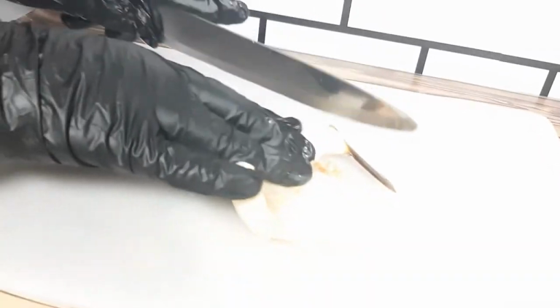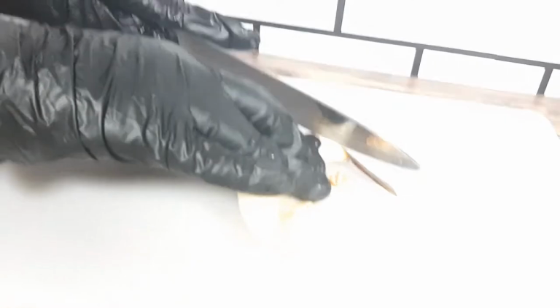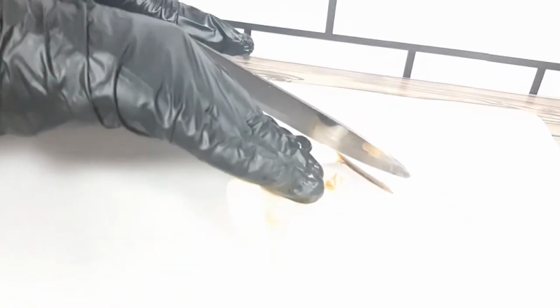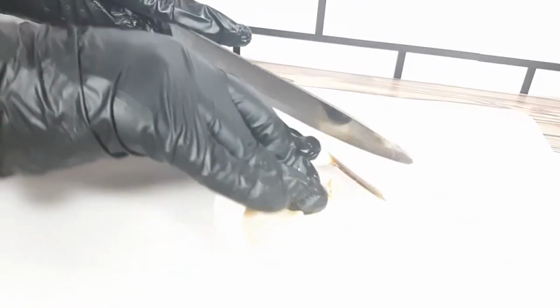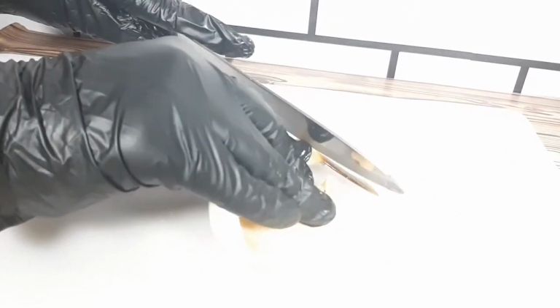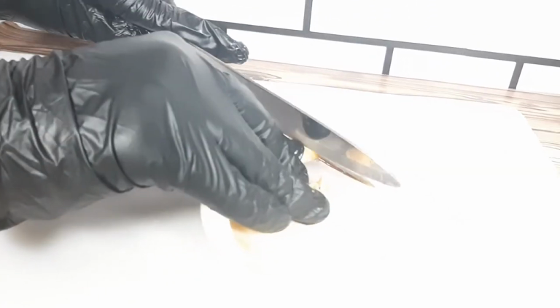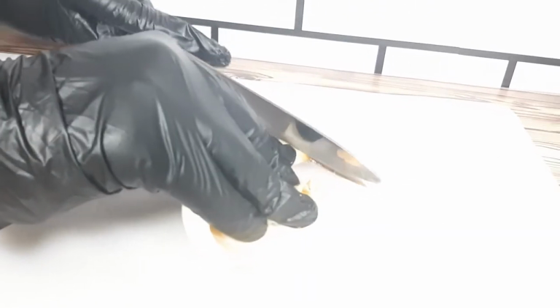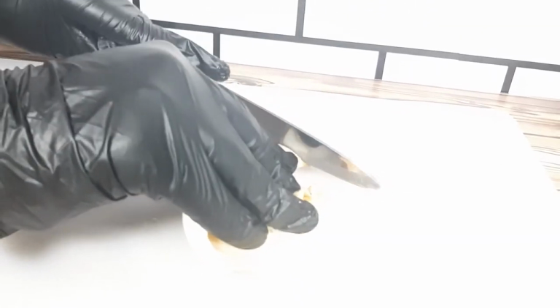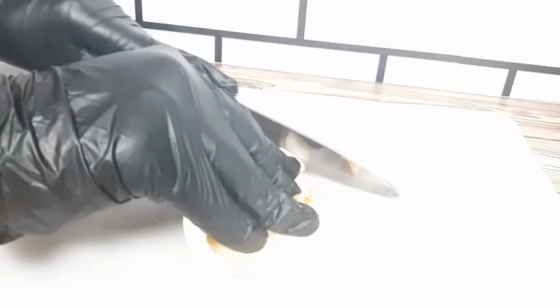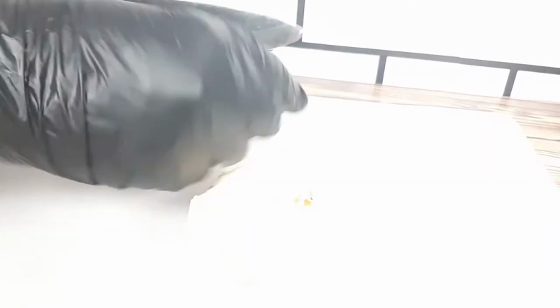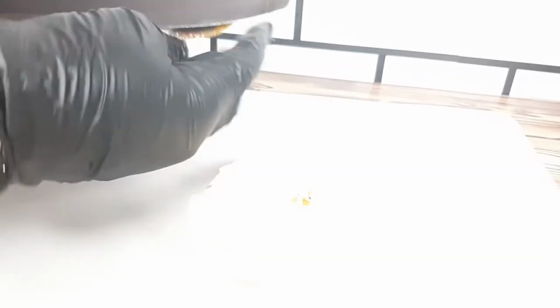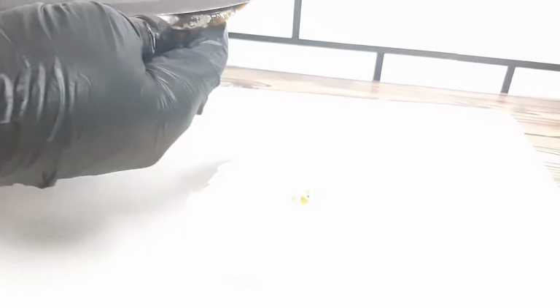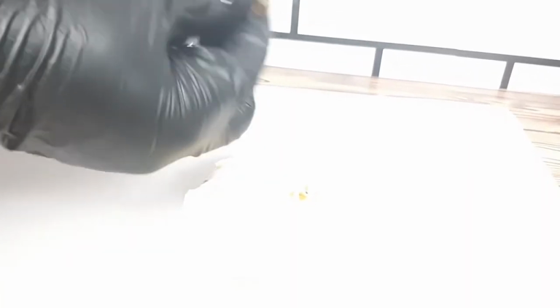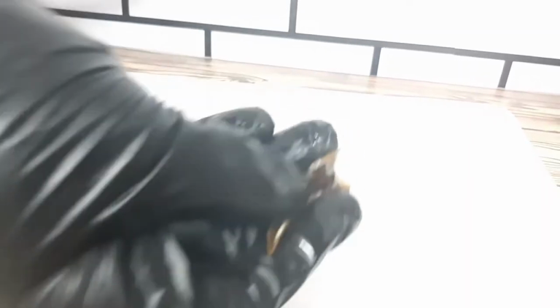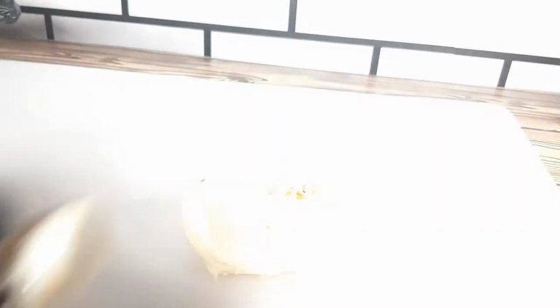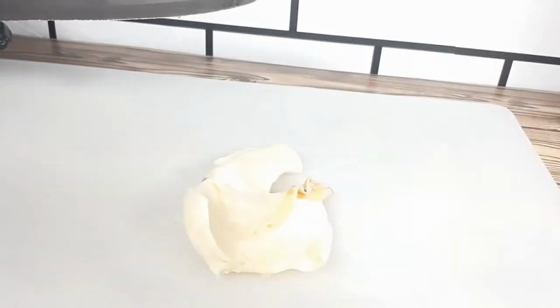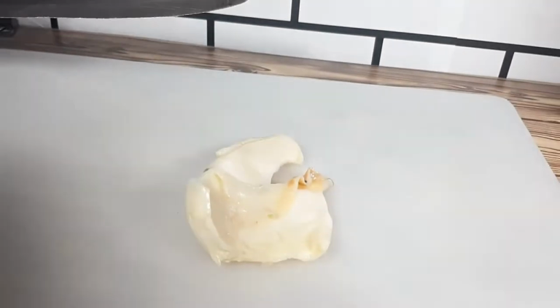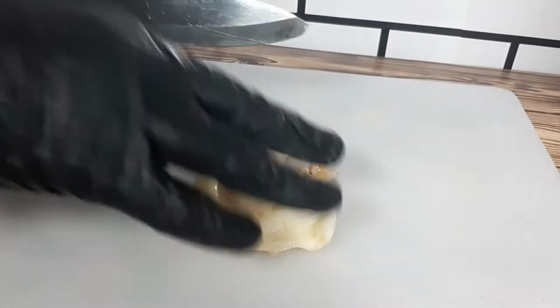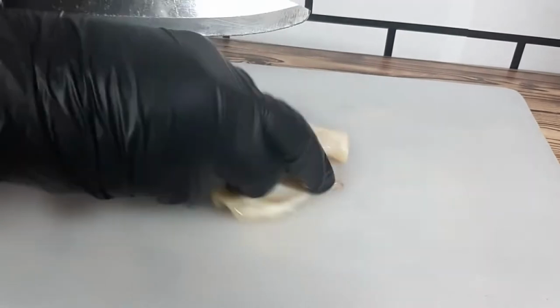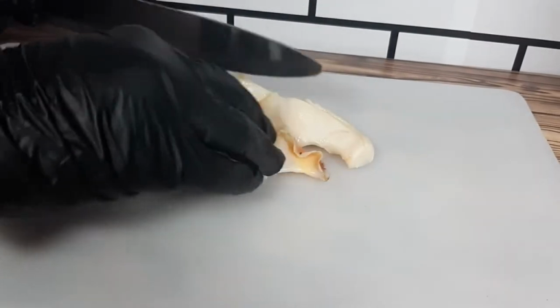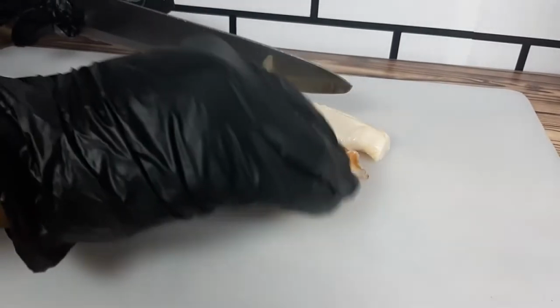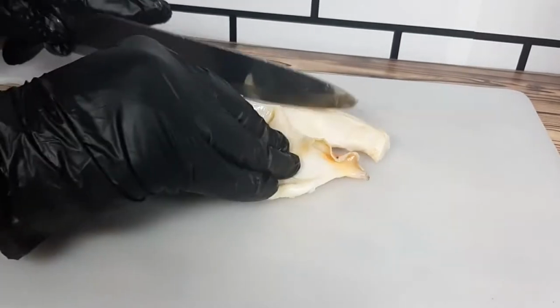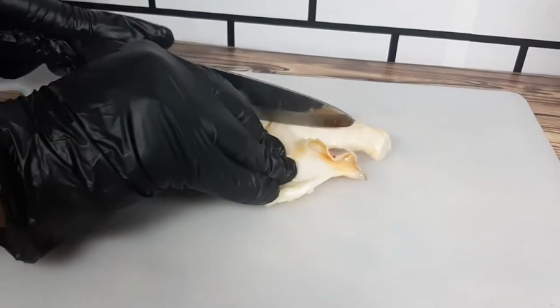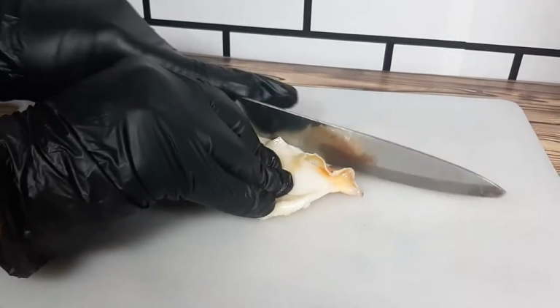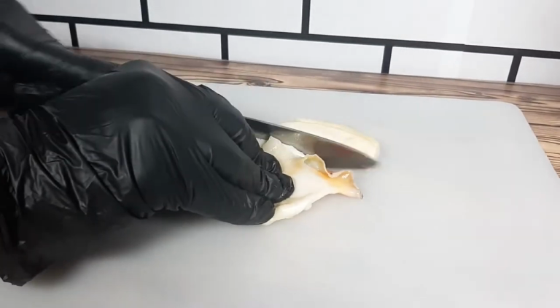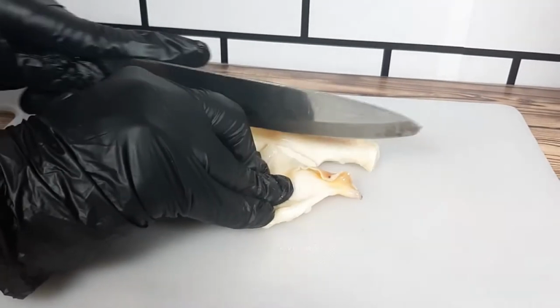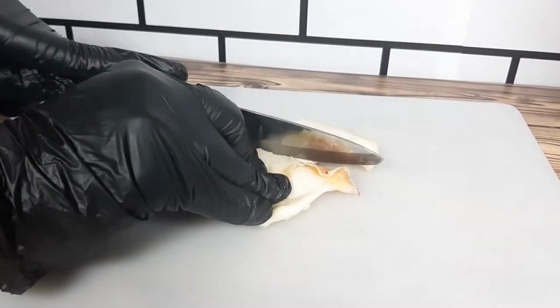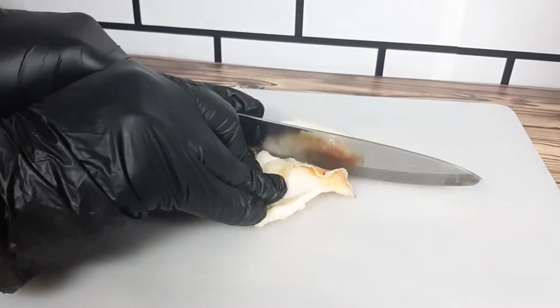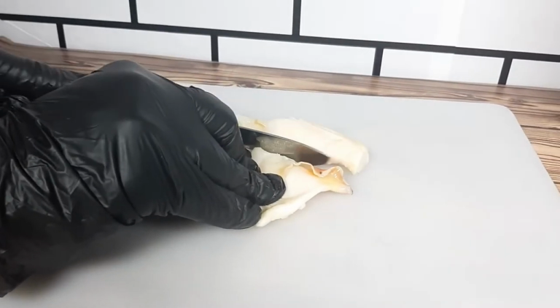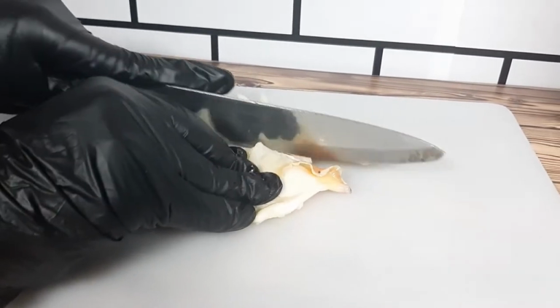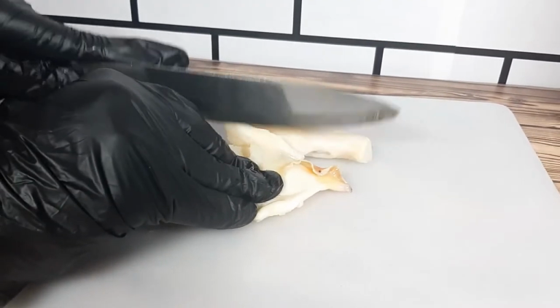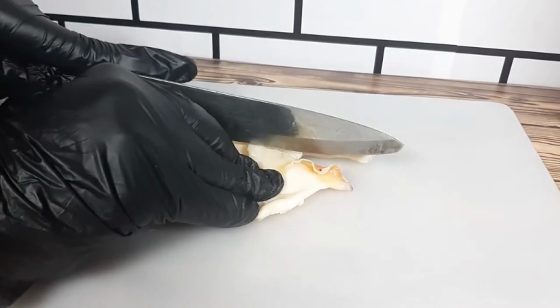You can cut your conch any size you prefer. I prefer my conch to be not too small but not too big — a perfect medium size.